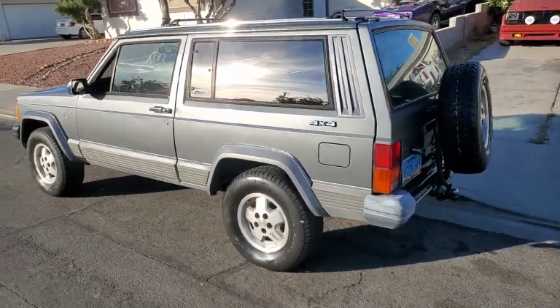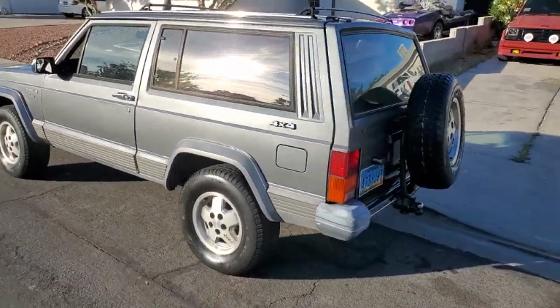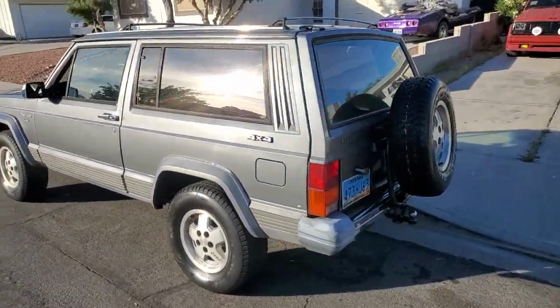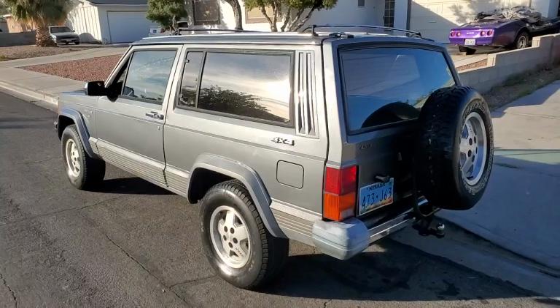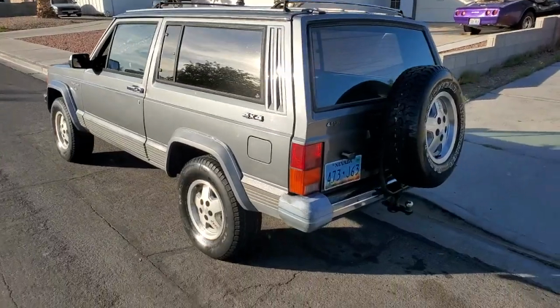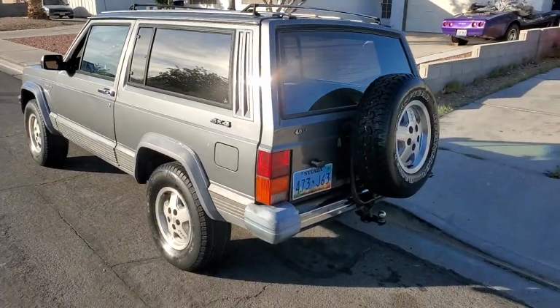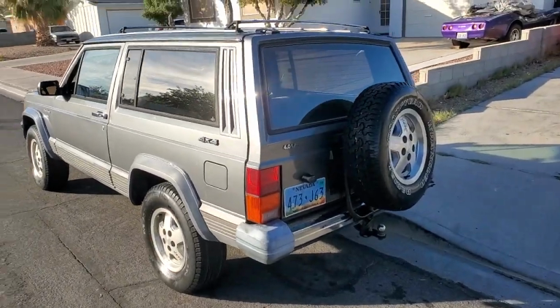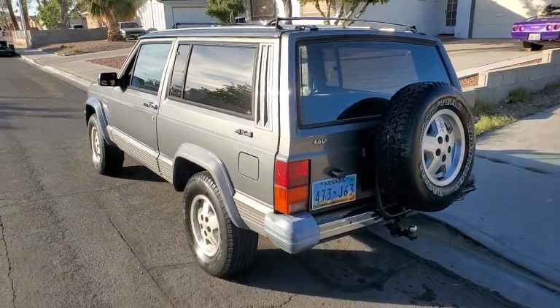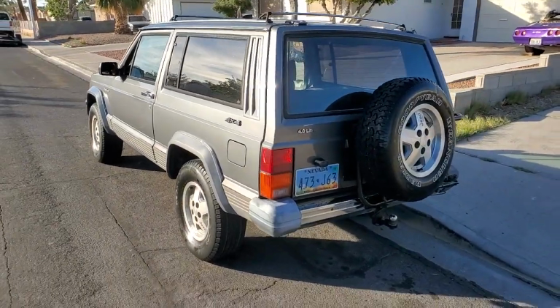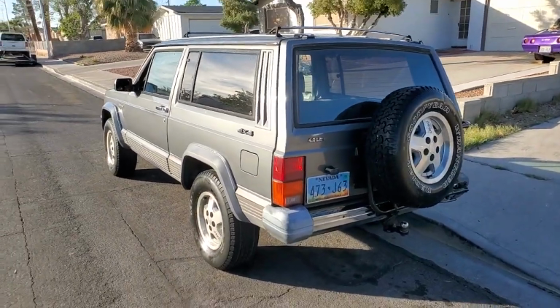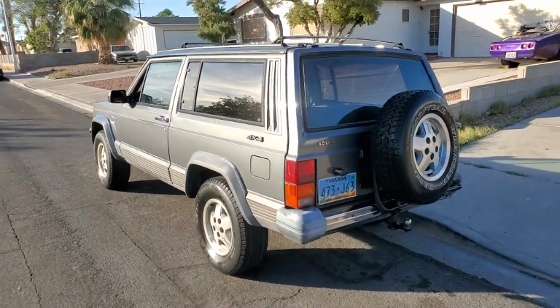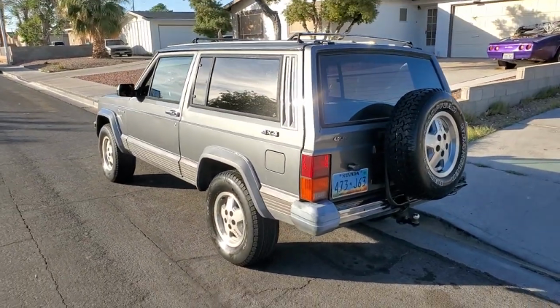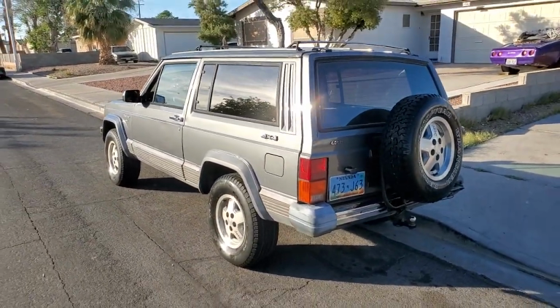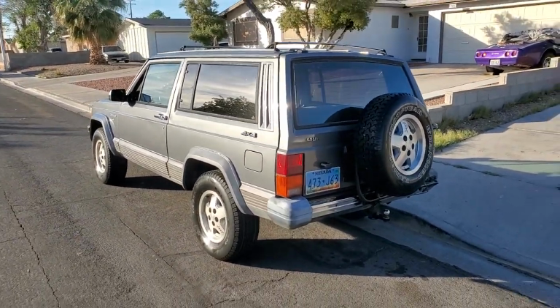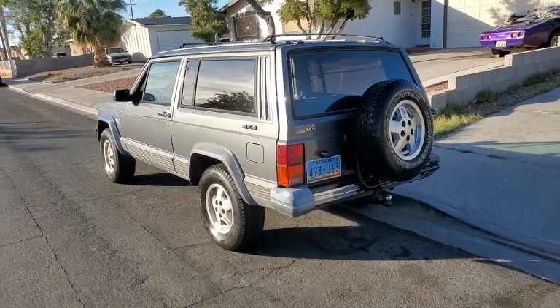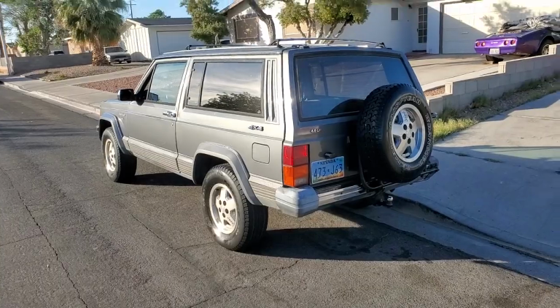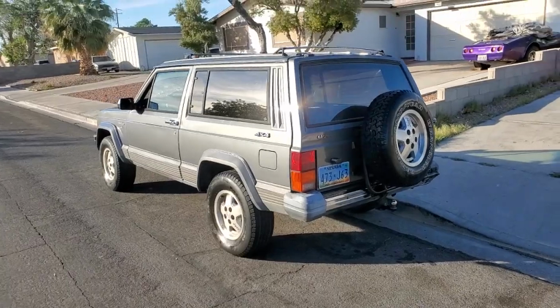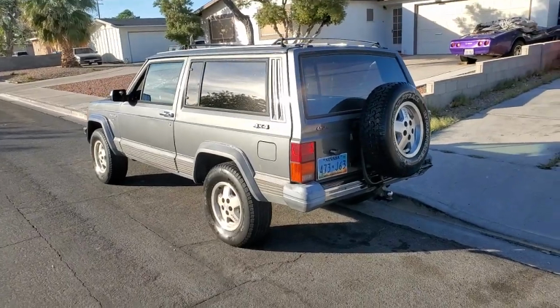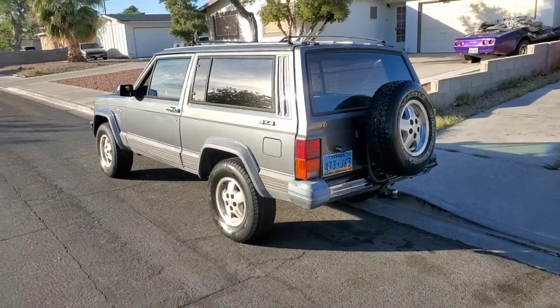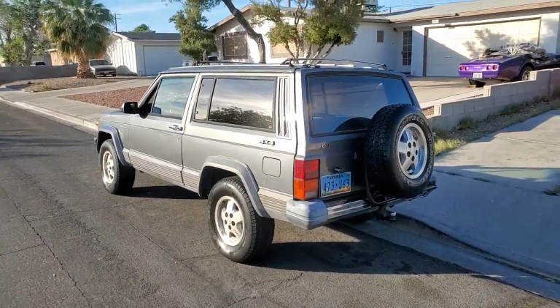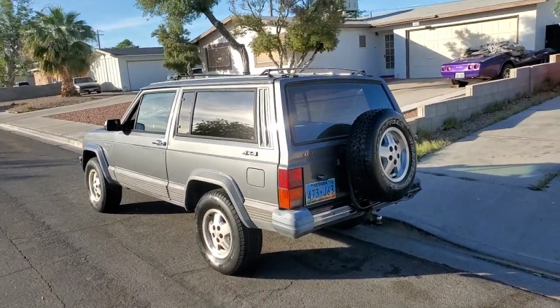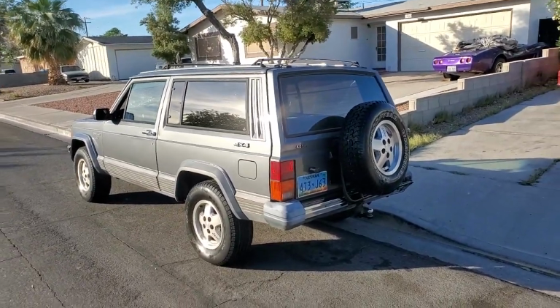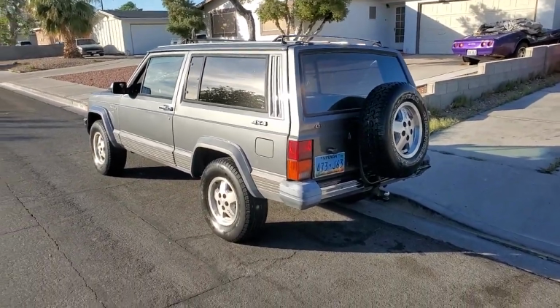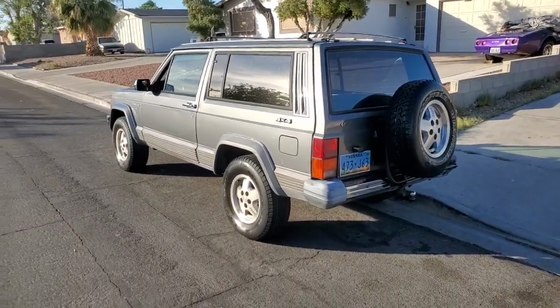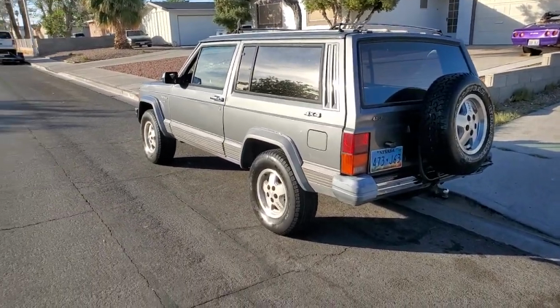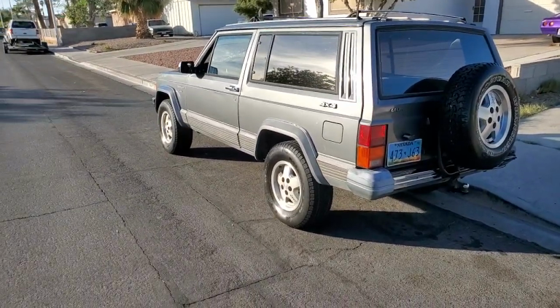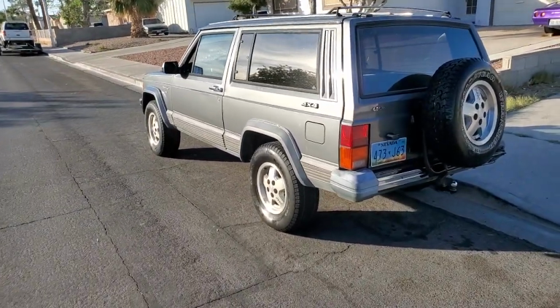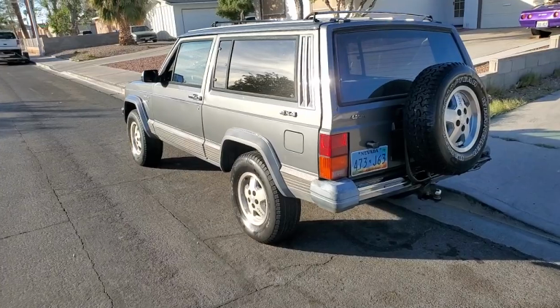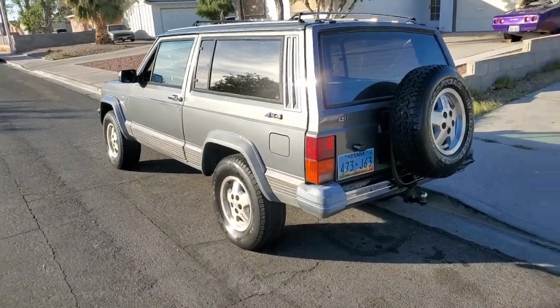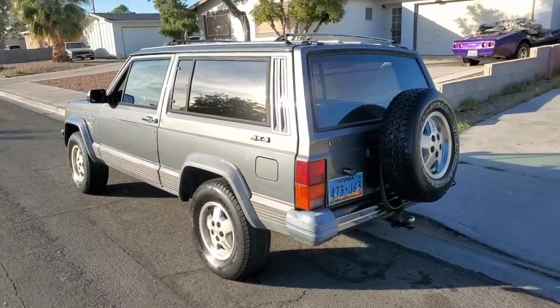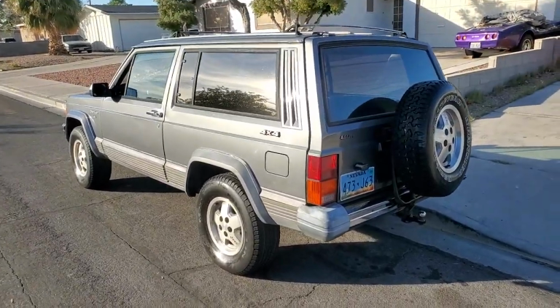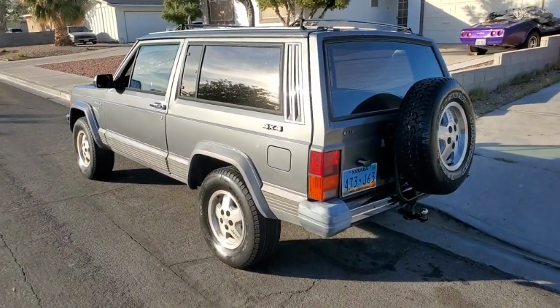Look at this 1989 two-door Jeep Cherokee XJ Laredo. This thing is just an absolute unicorn. It's totally outfitted just the way you would ever want one and it is sweet.